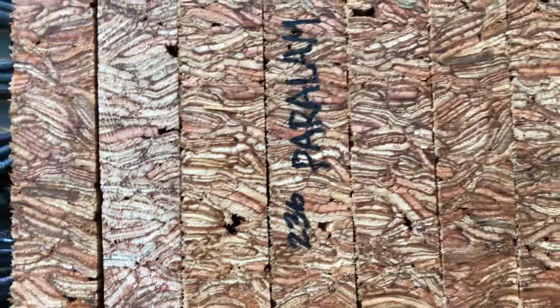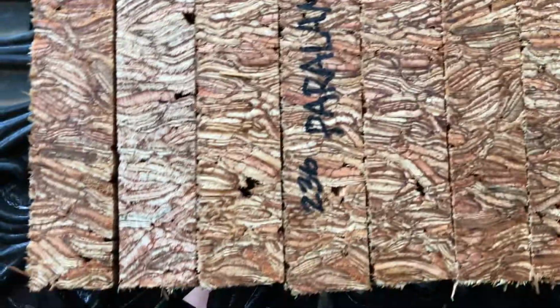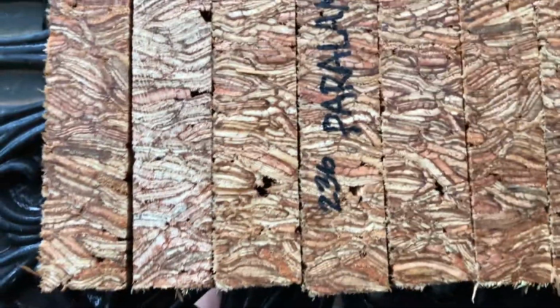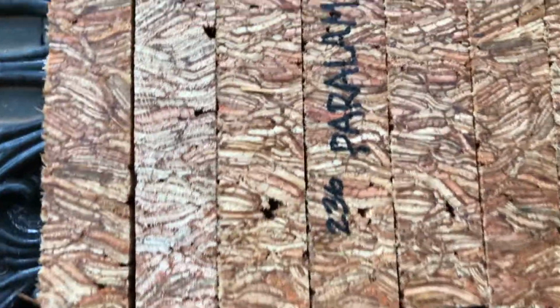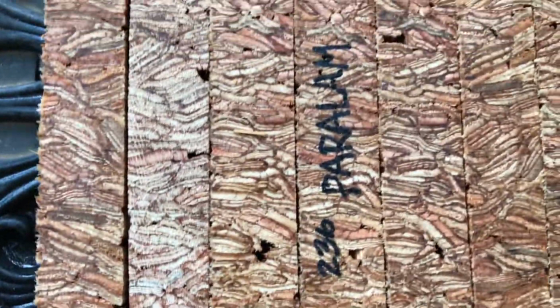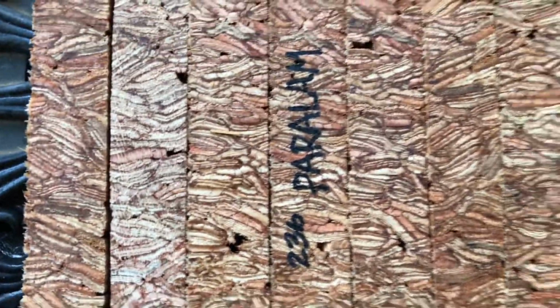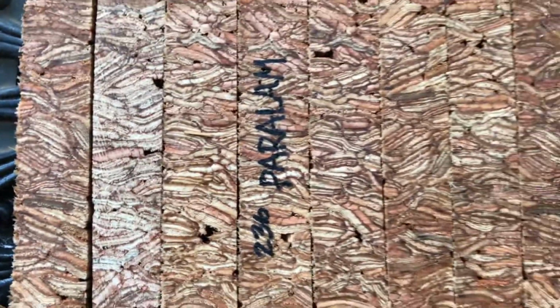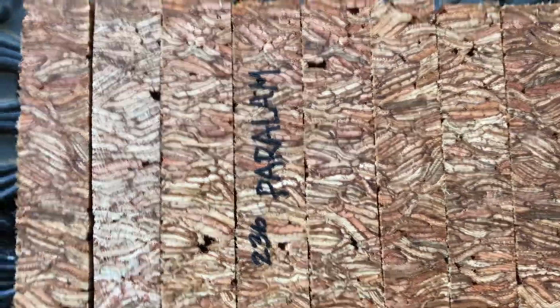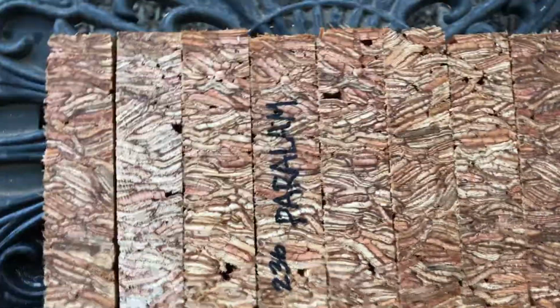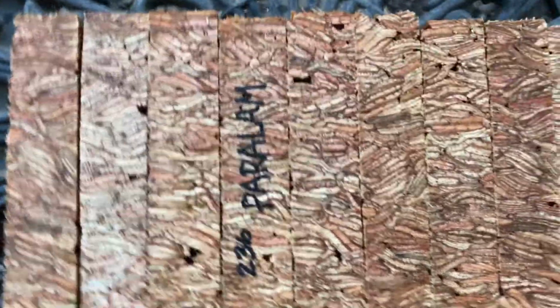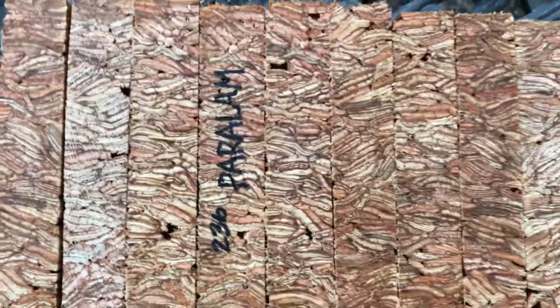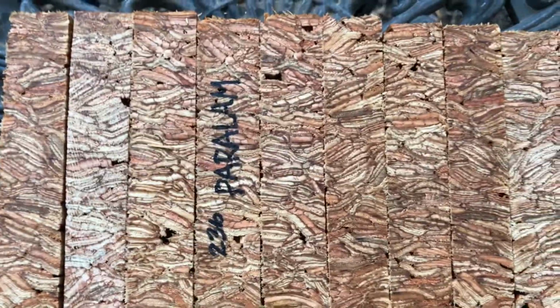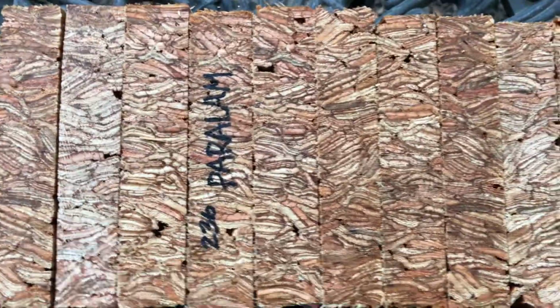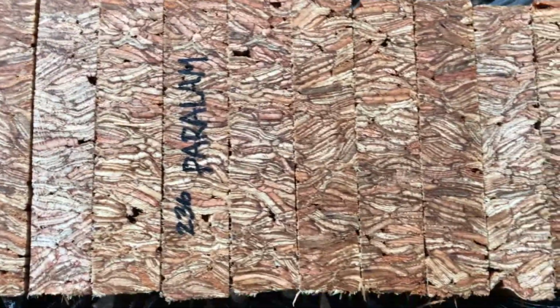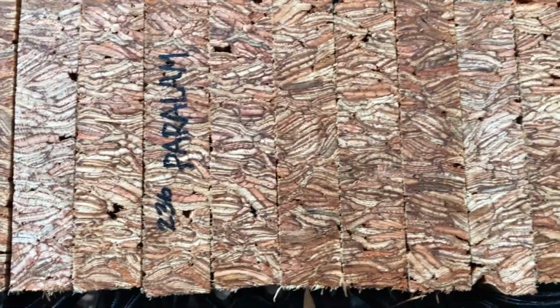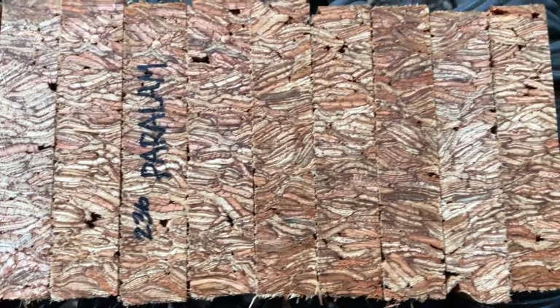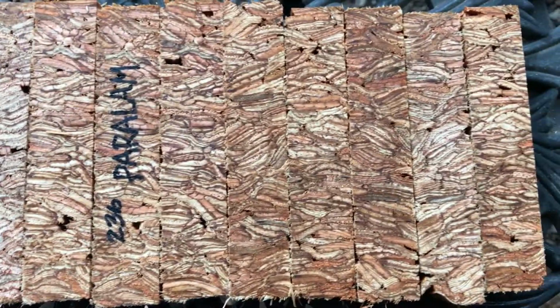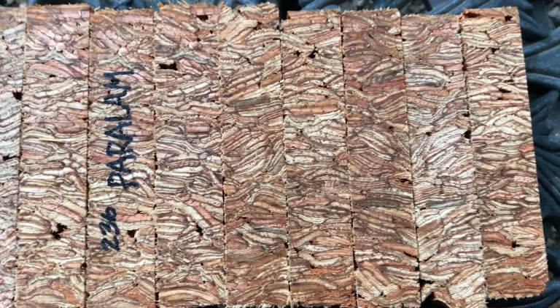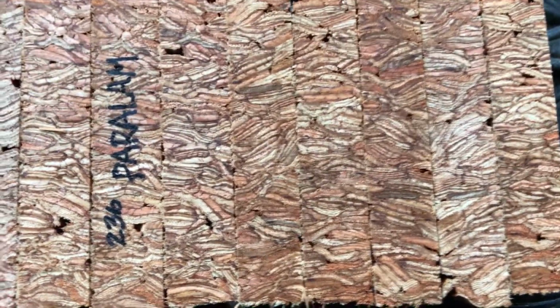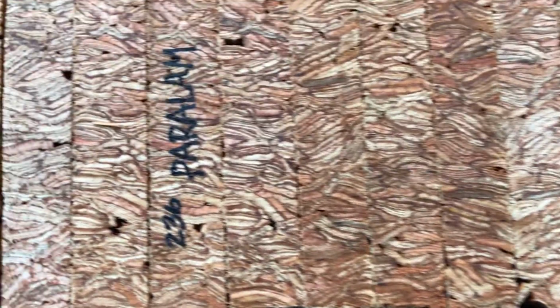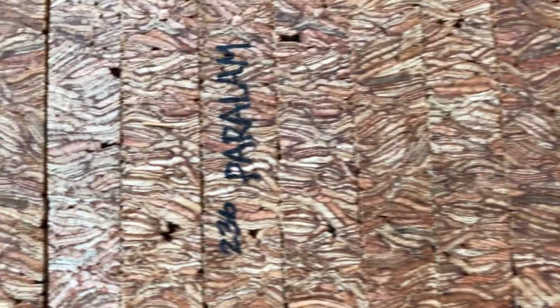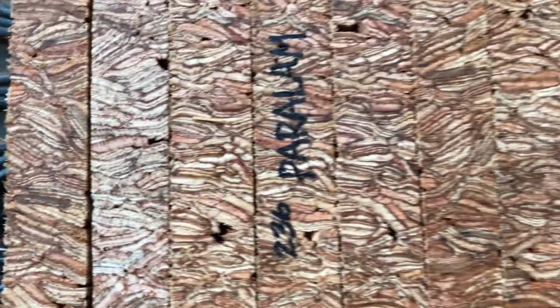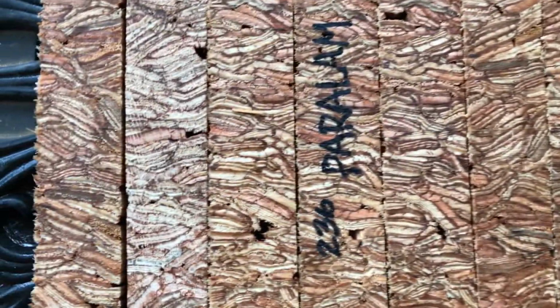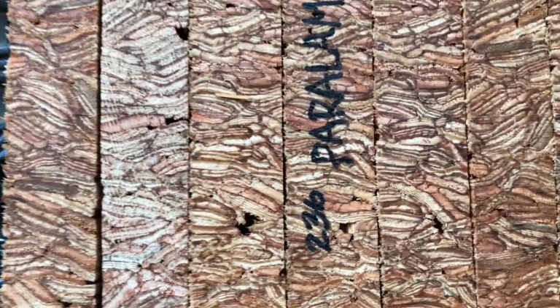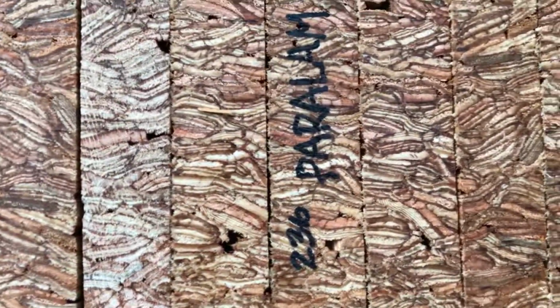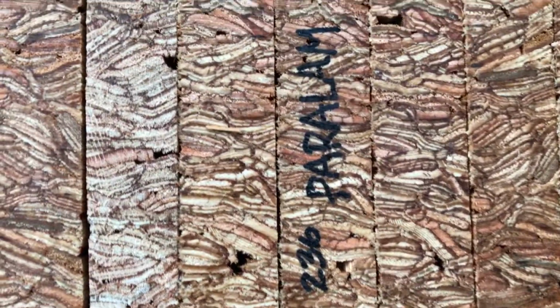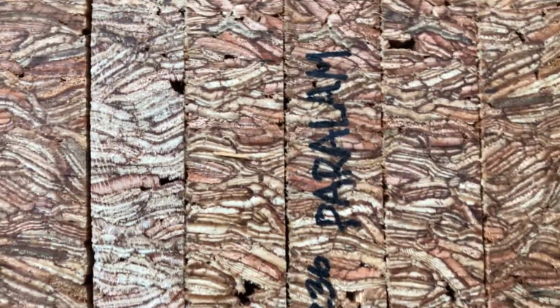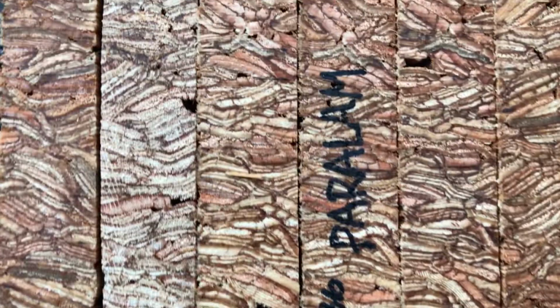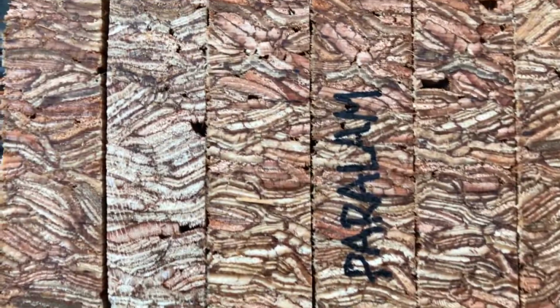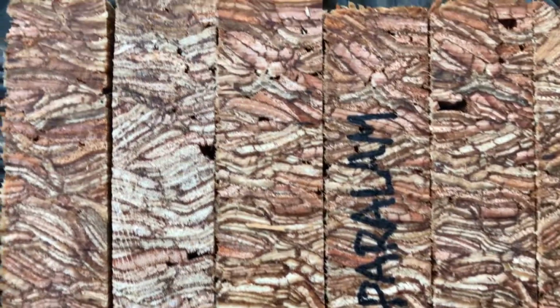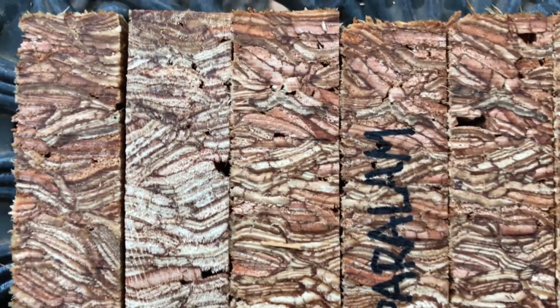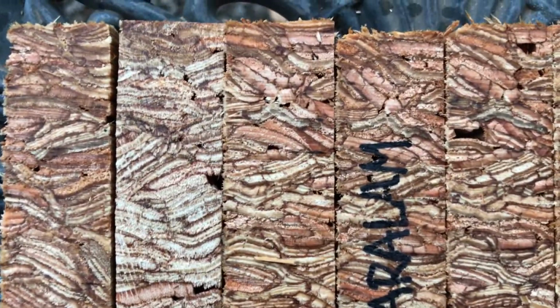Hi everyone, this is auction number 236. This is a set of 10 para-lamb, also known as glue-lamb, pen blanks. This is a man-made product — it's like a laminate. Lots of colored wood in there.